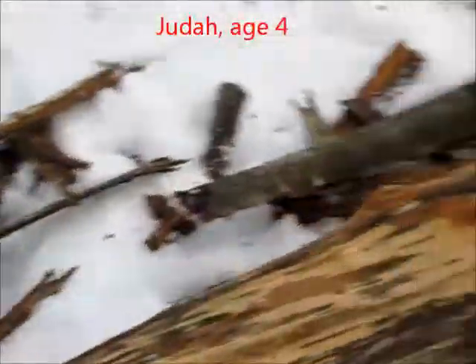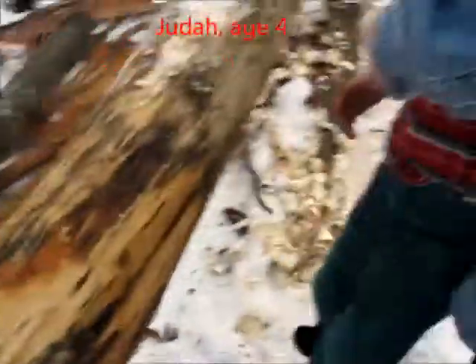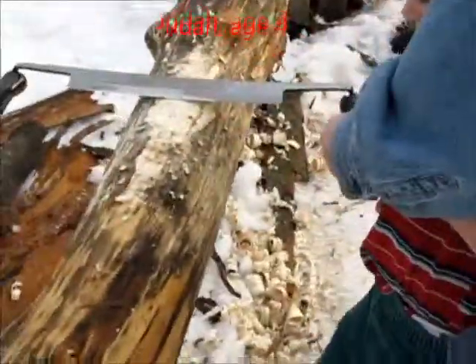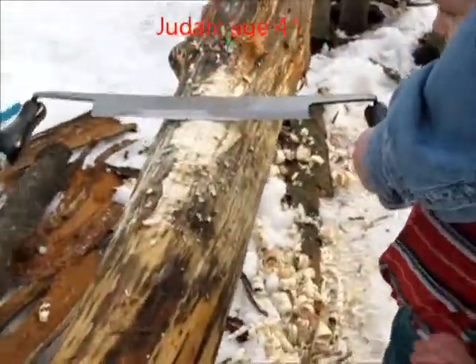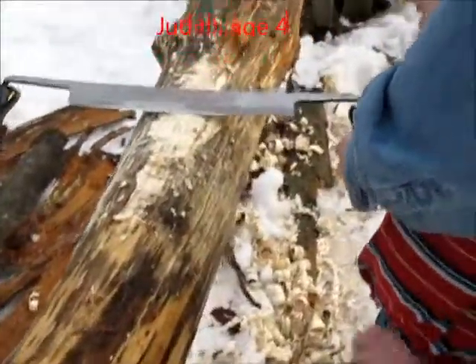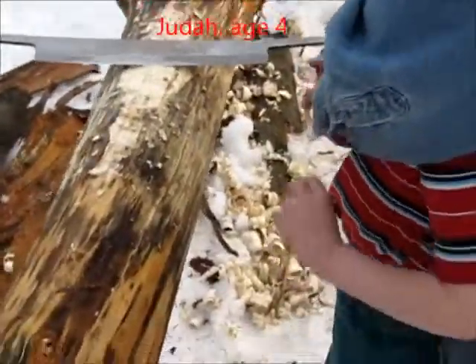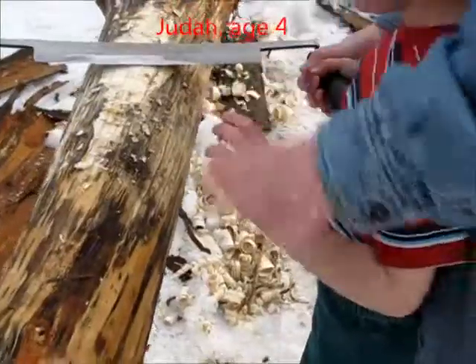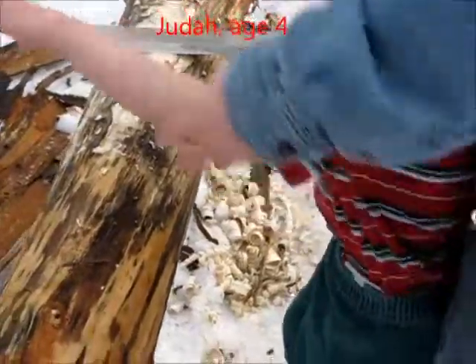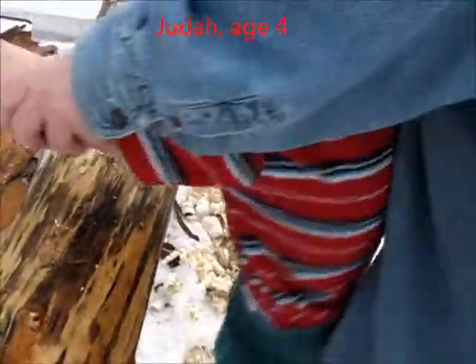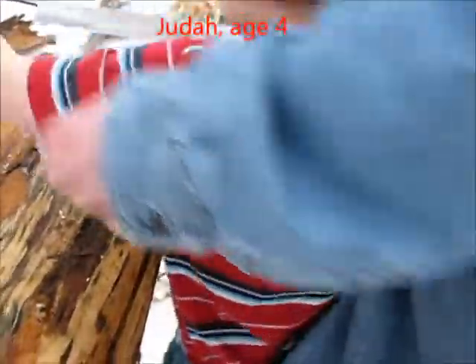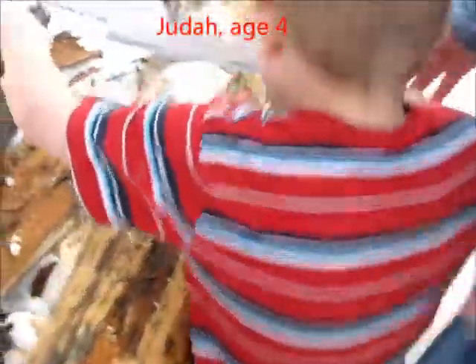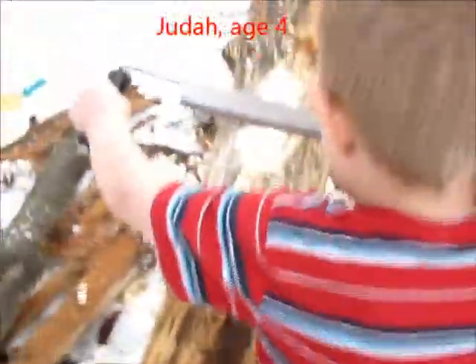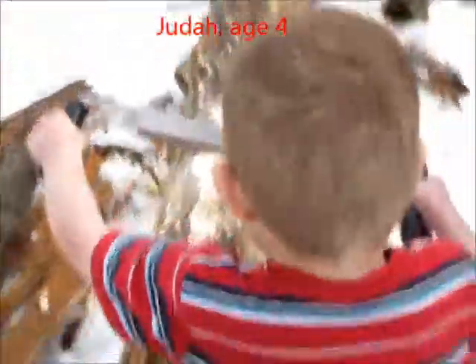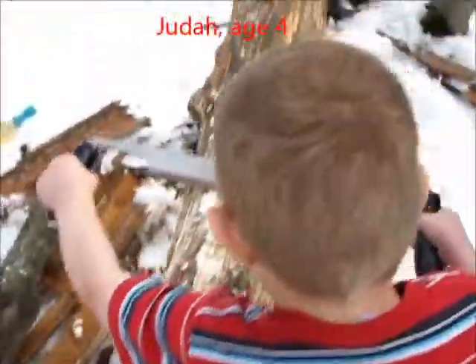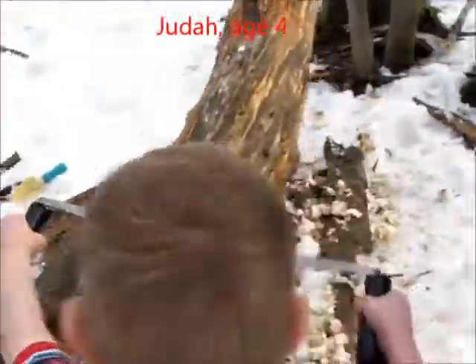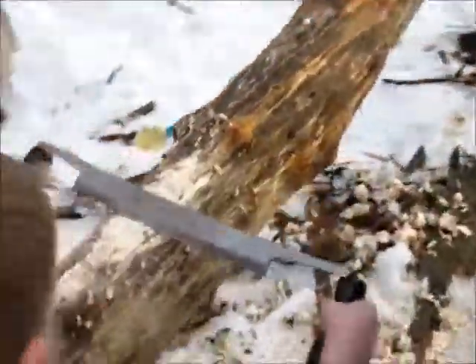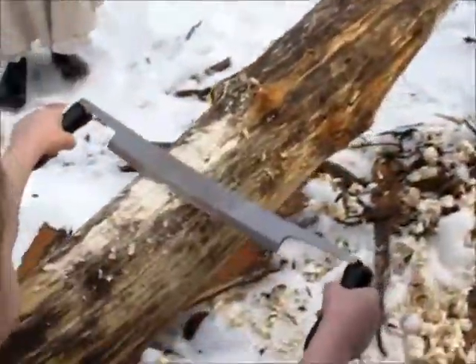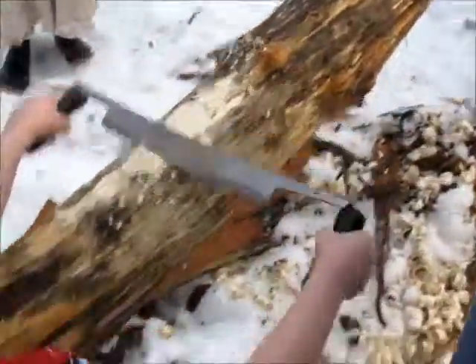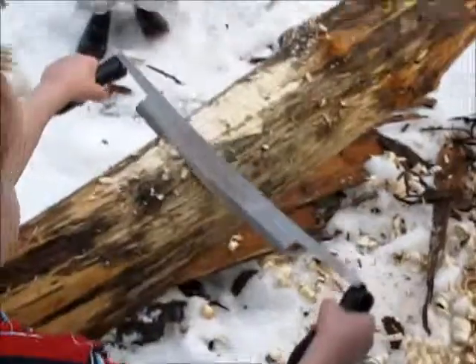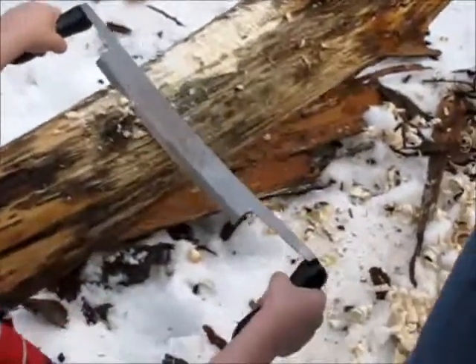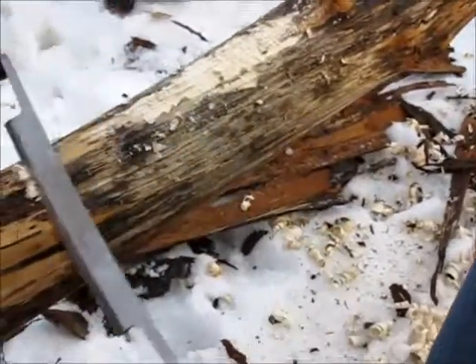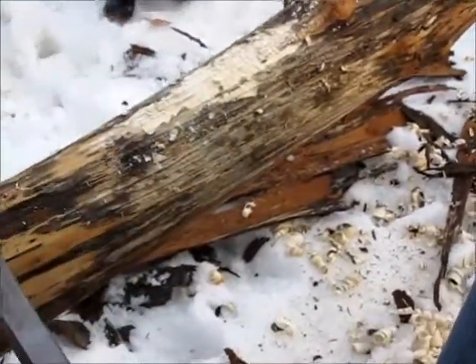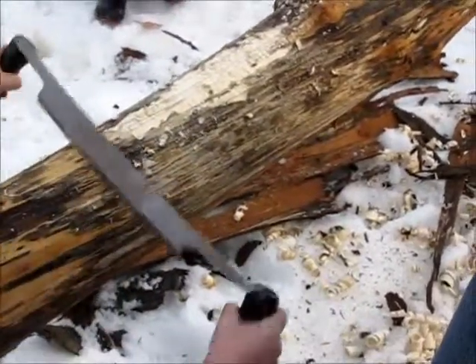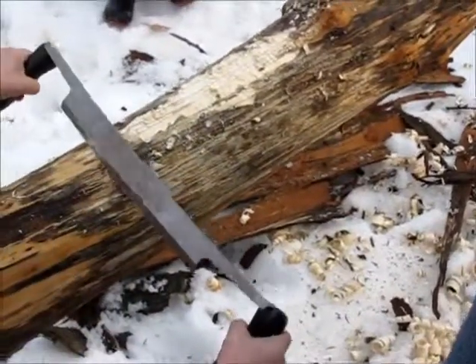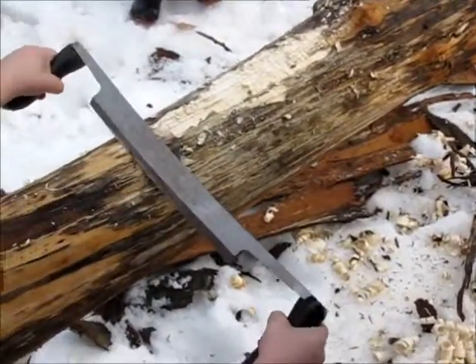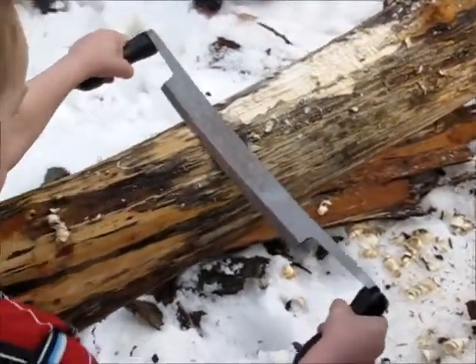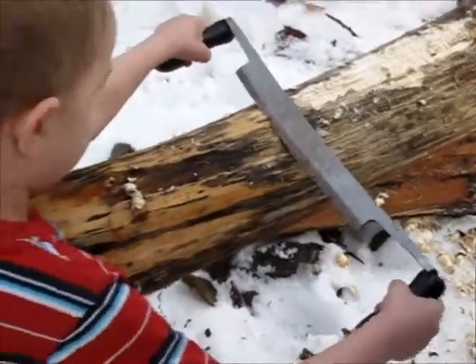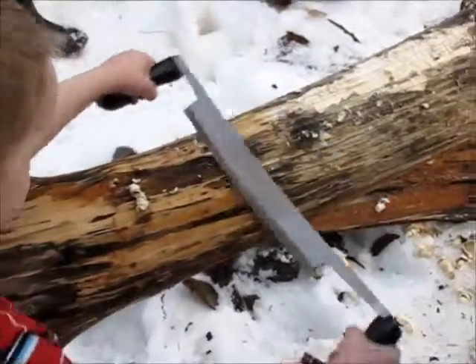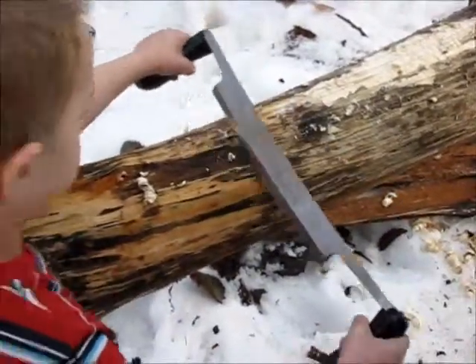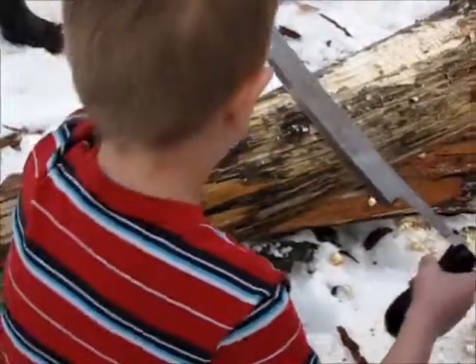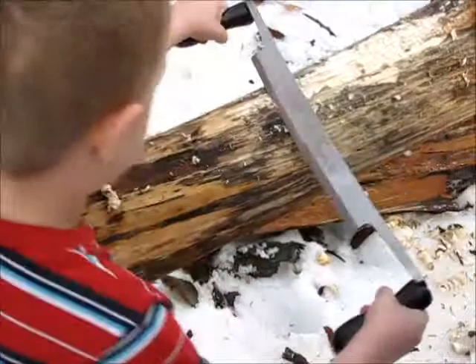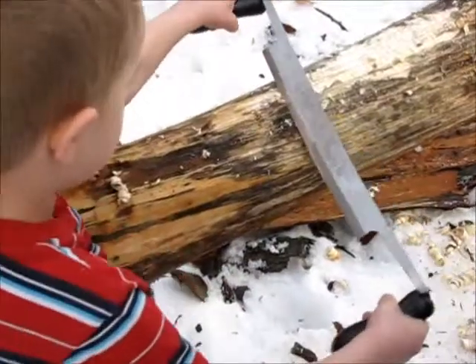Okay, now this is a sharp blade. Don't pull too hard. Gentle strokes. There you go. Gentle strokes. There you go. You got it. You peeled some up.